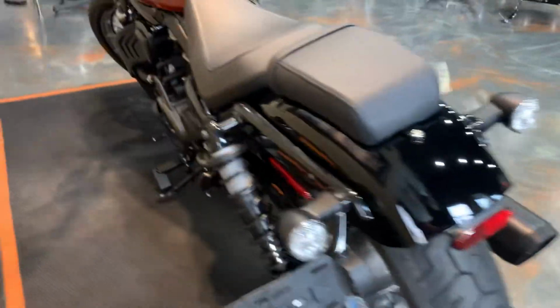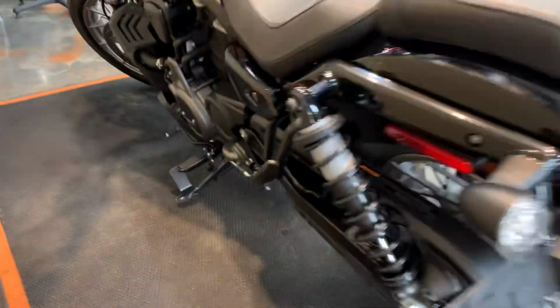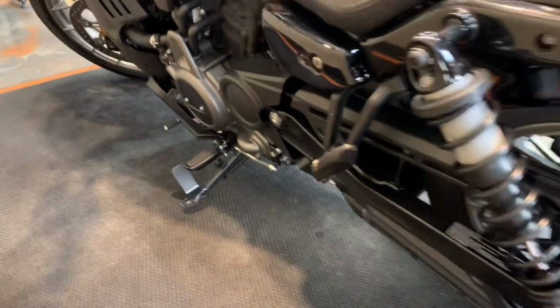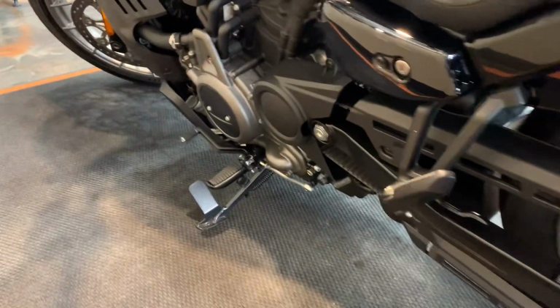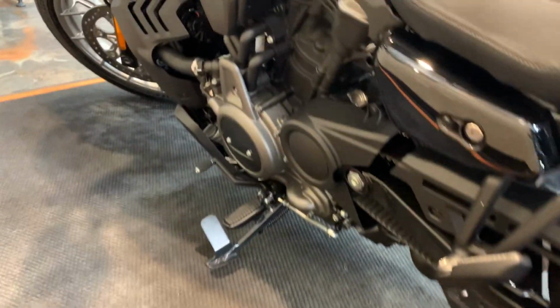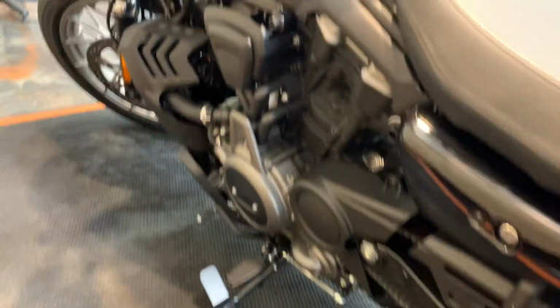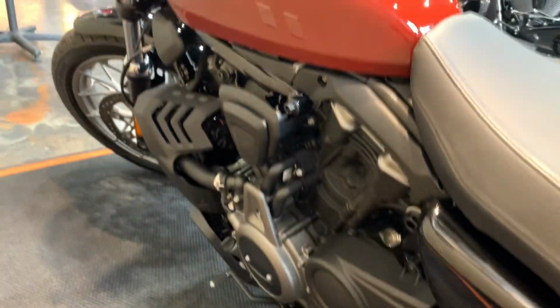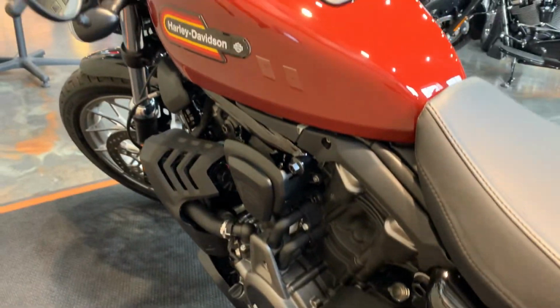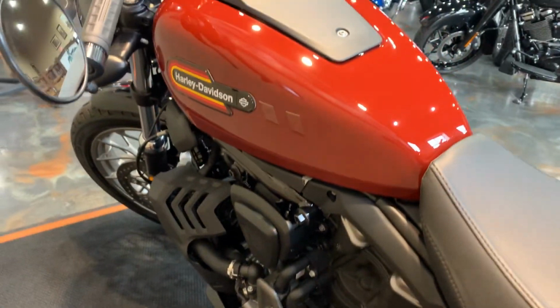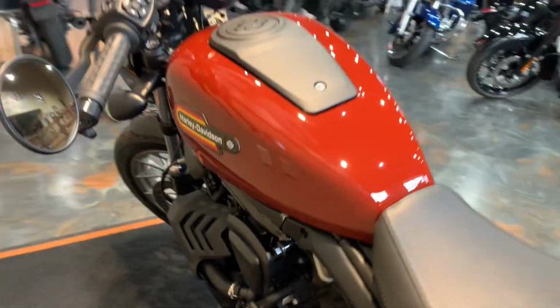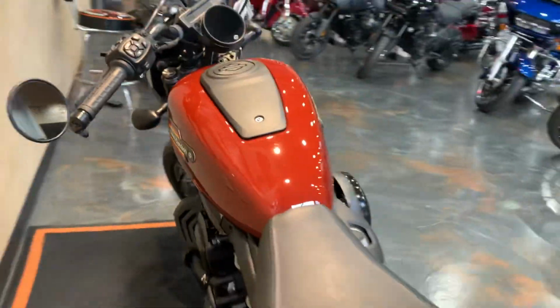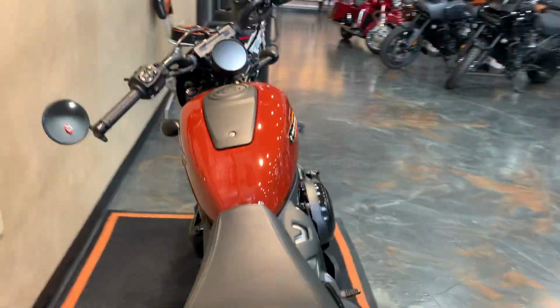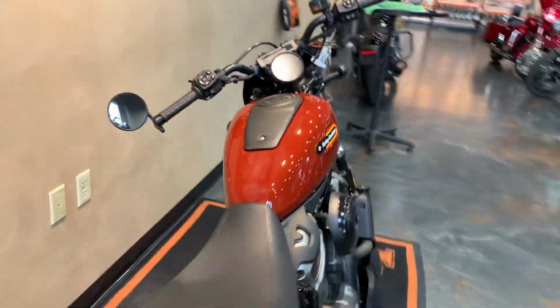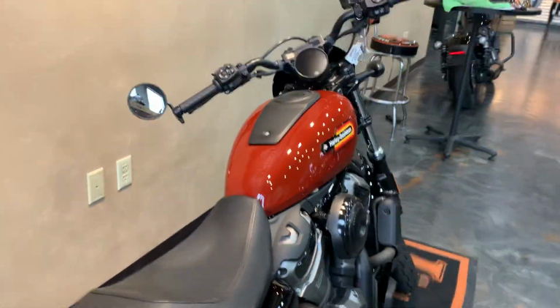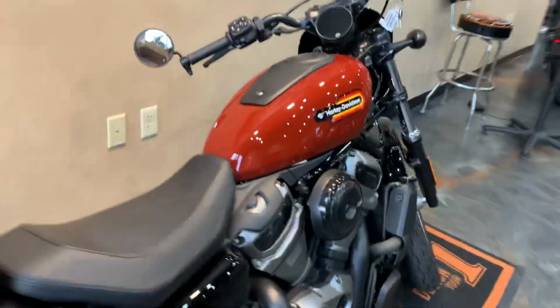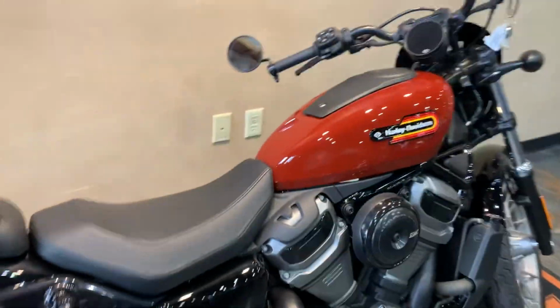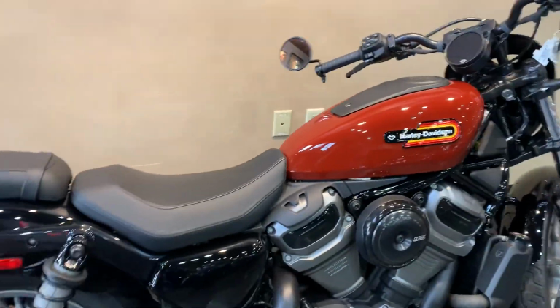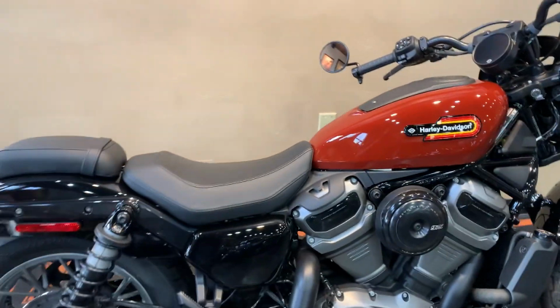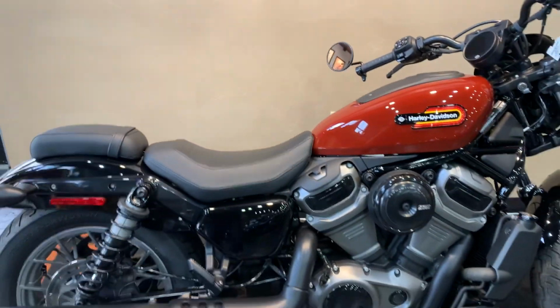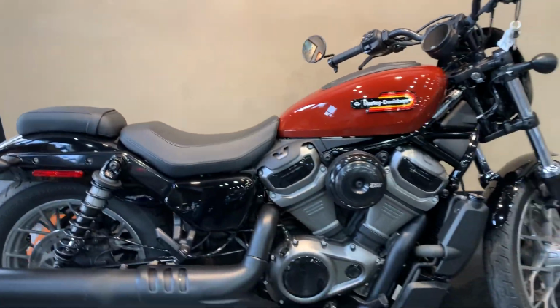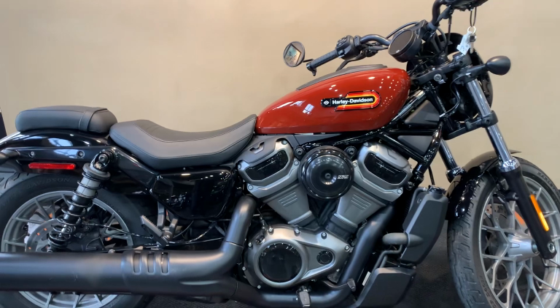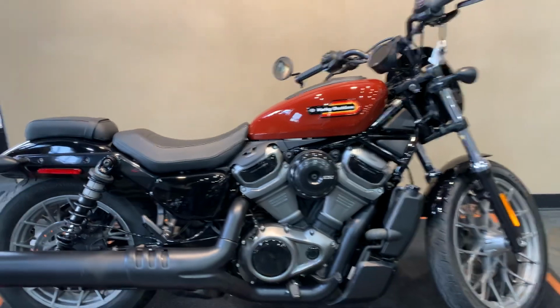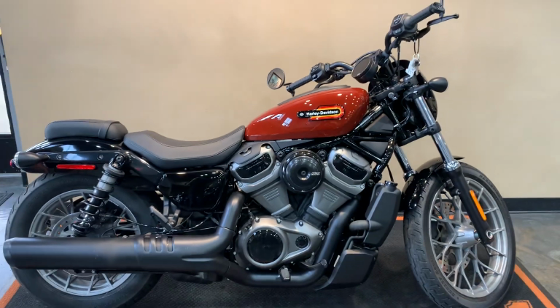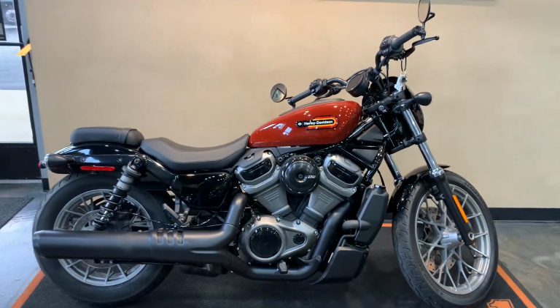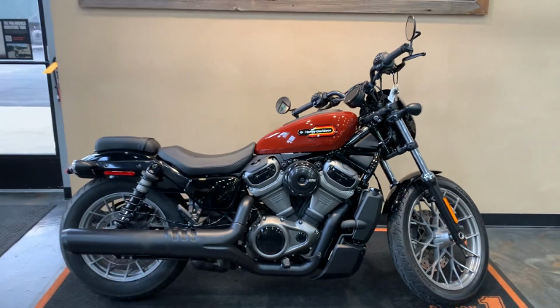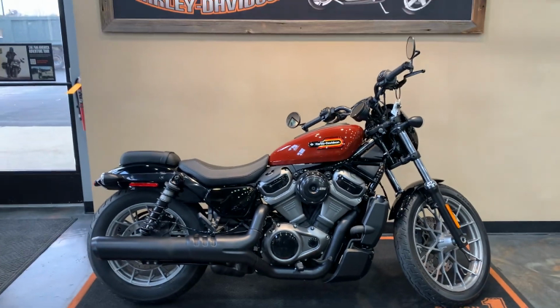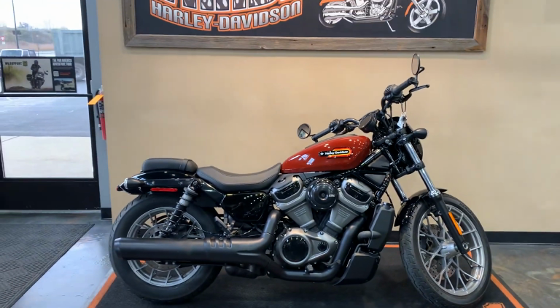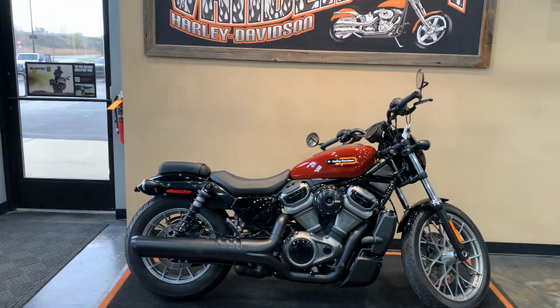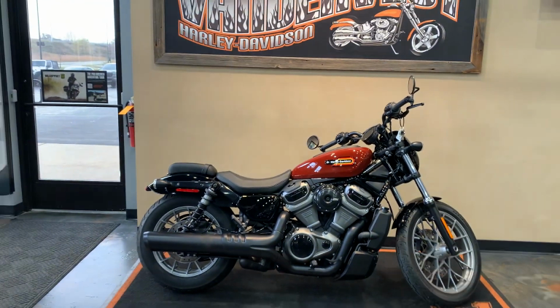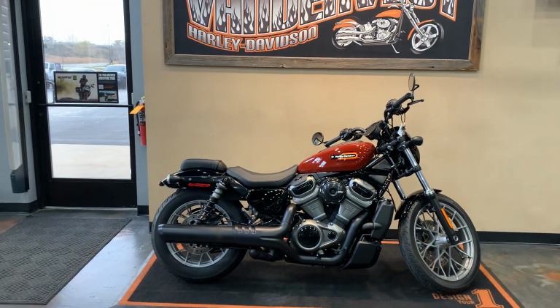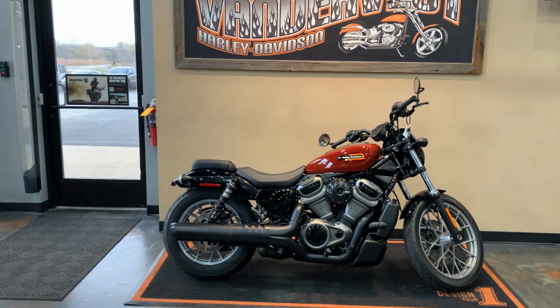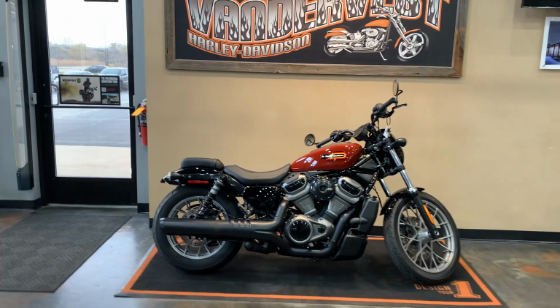Honestly, these things sit like an early model Dyna. They're real low to the ground. The weight balance is amazing because the gas tank is under the seat. They weigh a sub 500 pounds. They're a perfect, perfect bike.